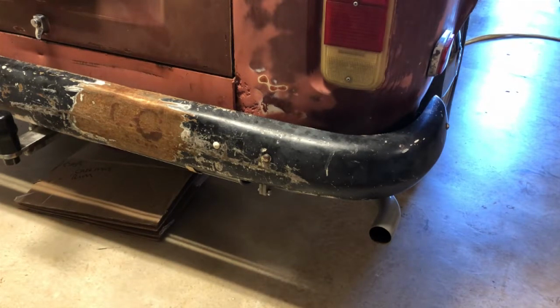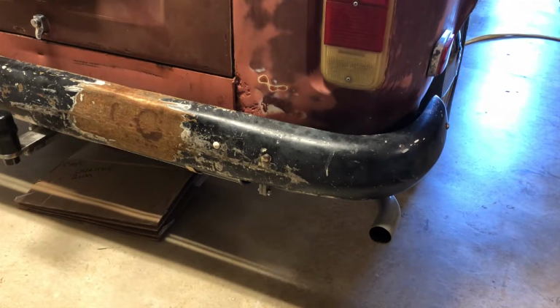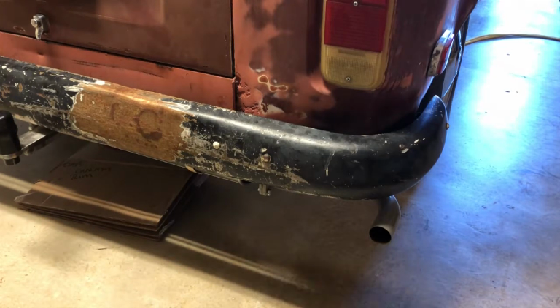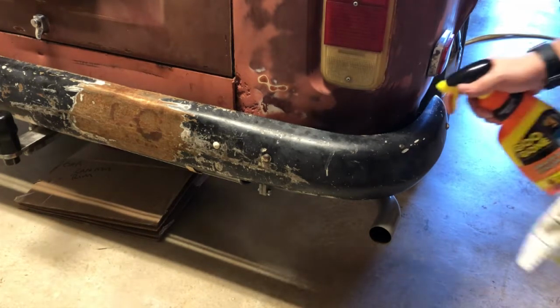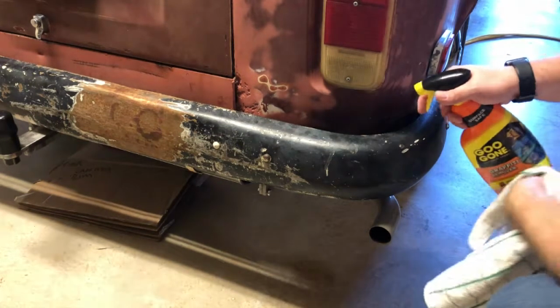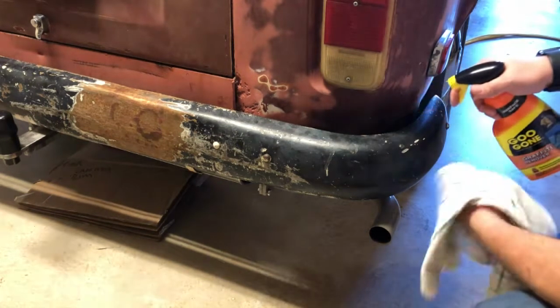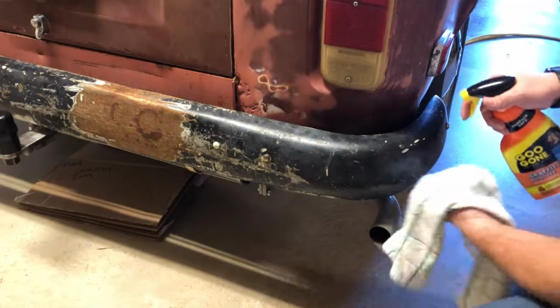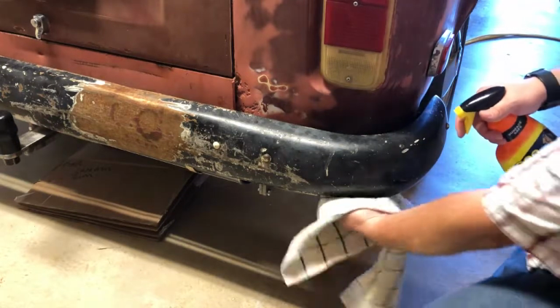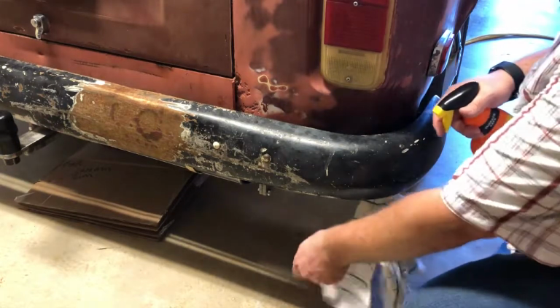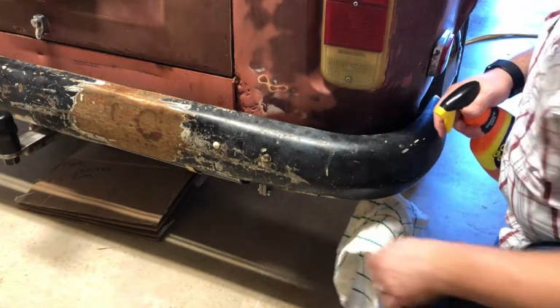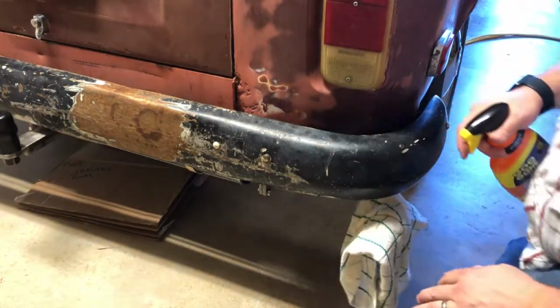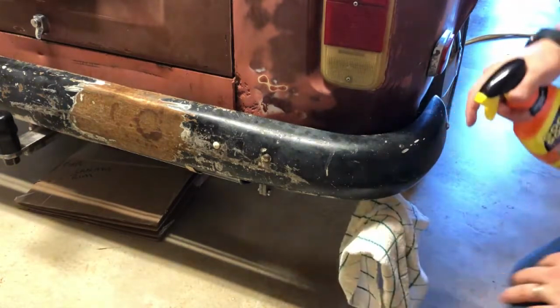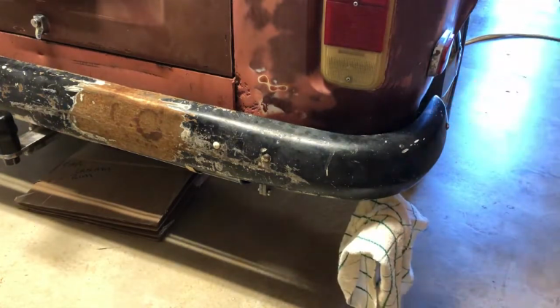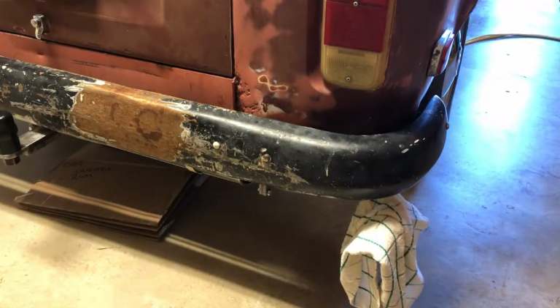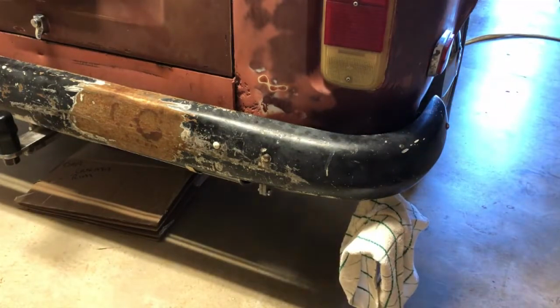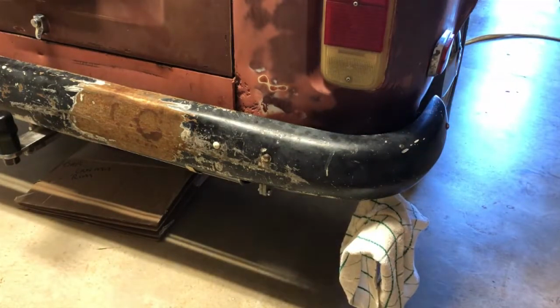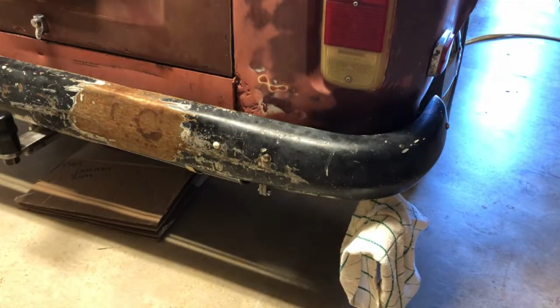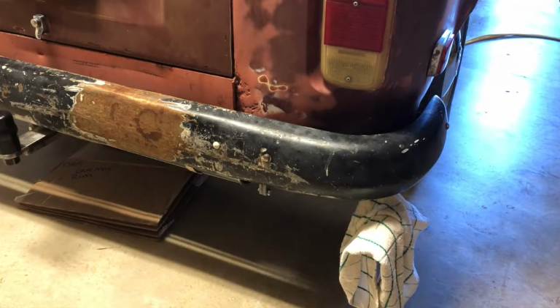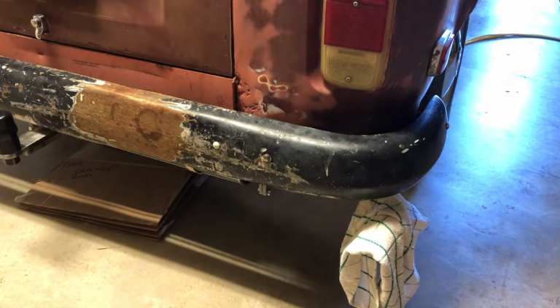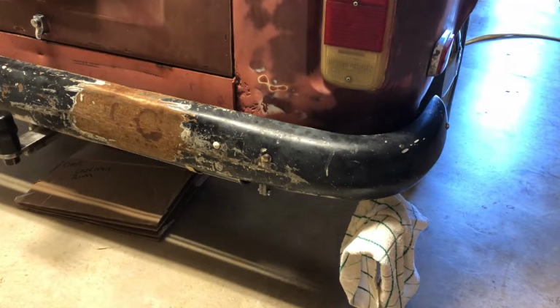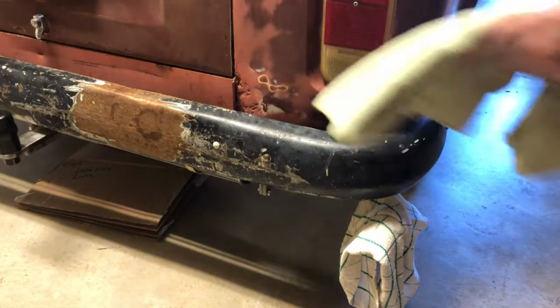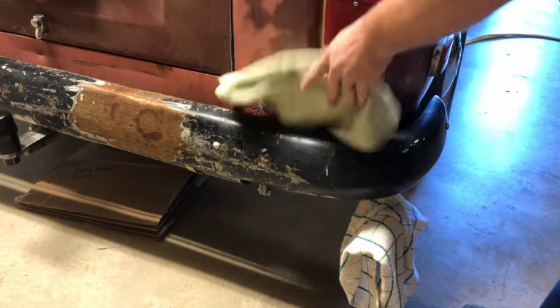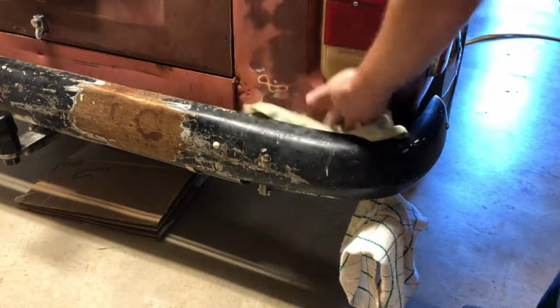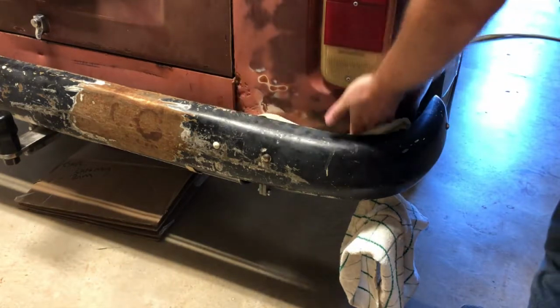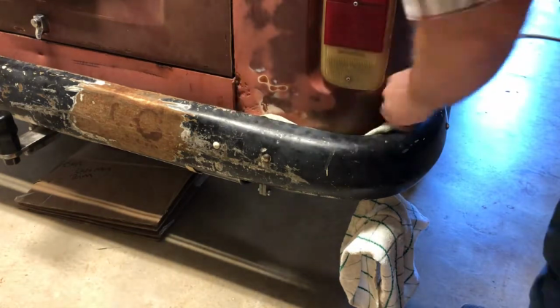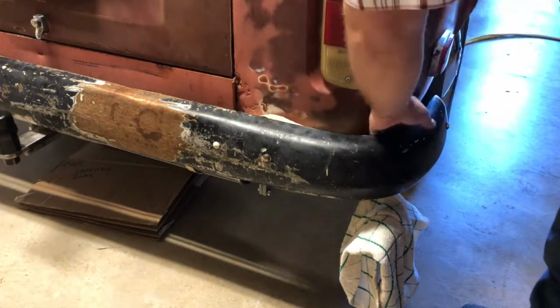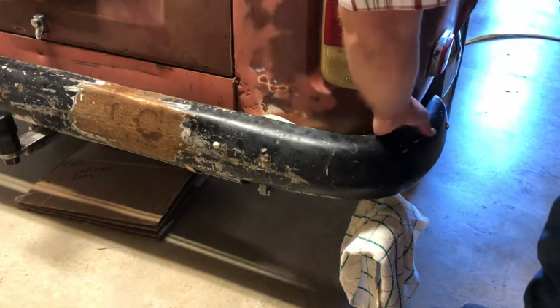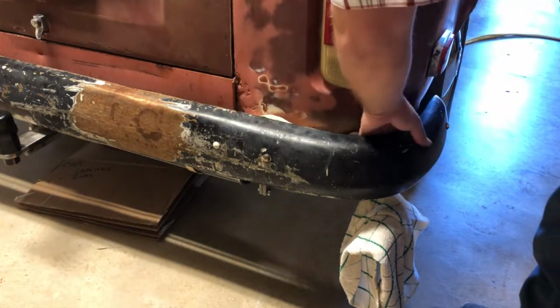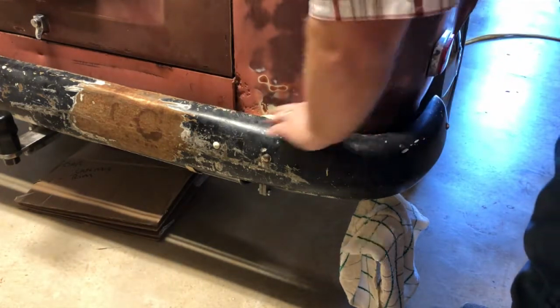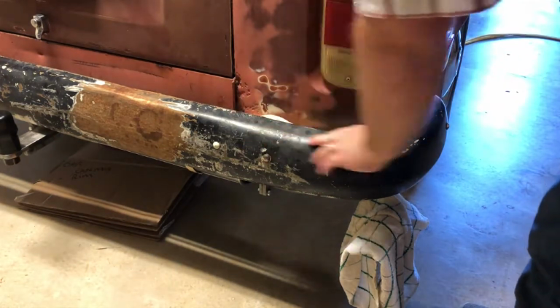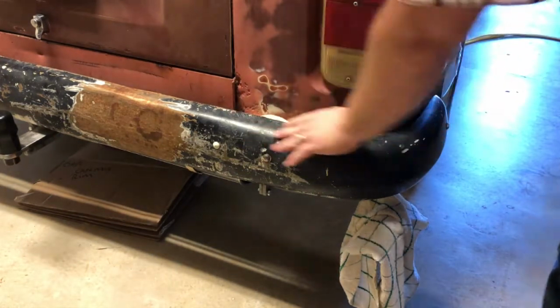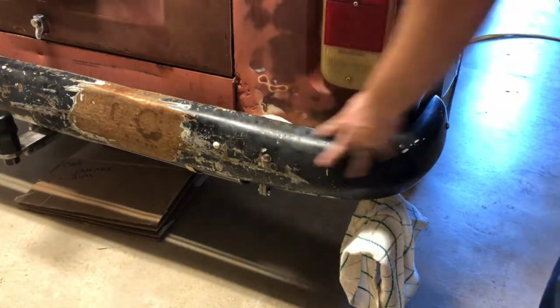Because this stuff is paint remover, I am going to cover up paint like on my tailpipe, and I'm going to put a microfiber inside the bumper just to keep any drips from coming down and dripping anywhere they shouldn't.